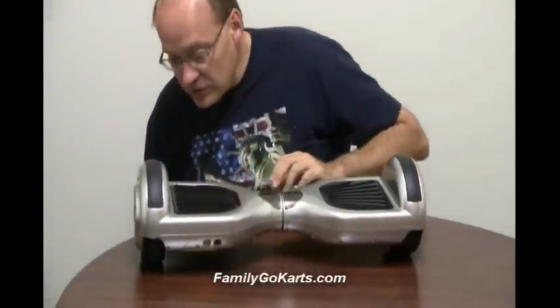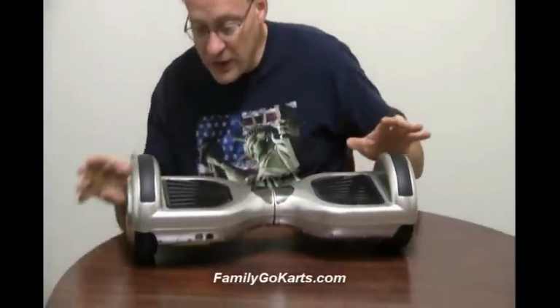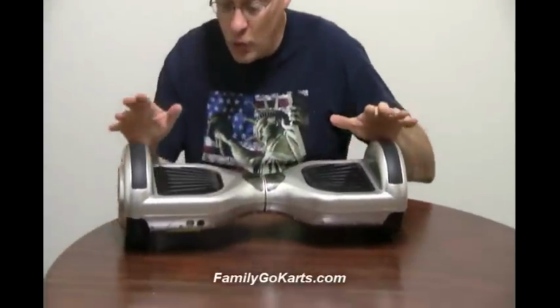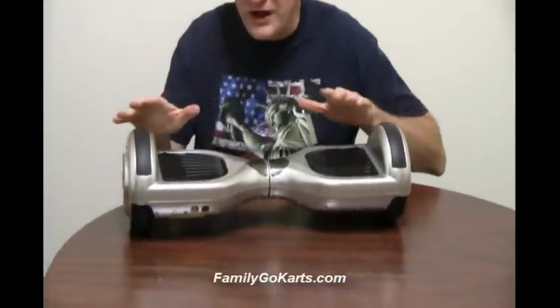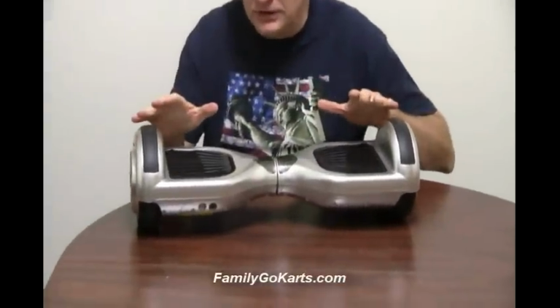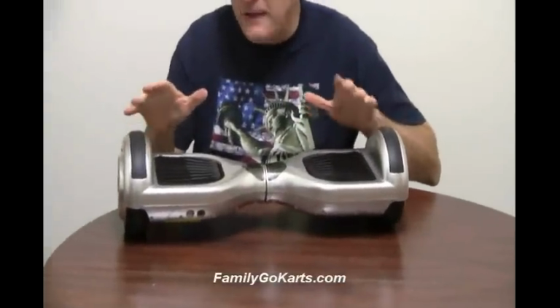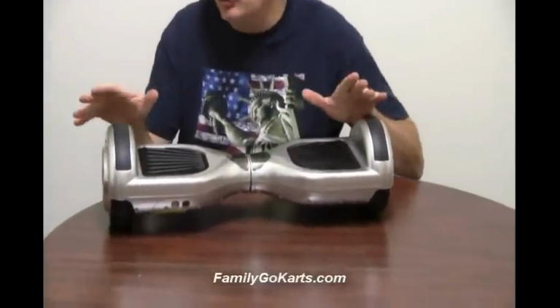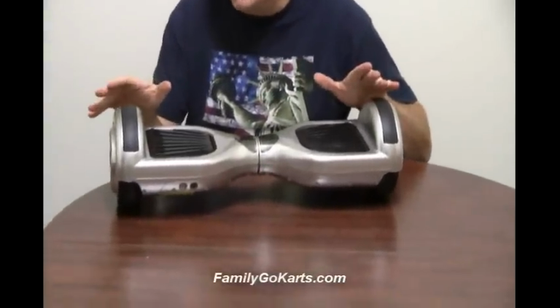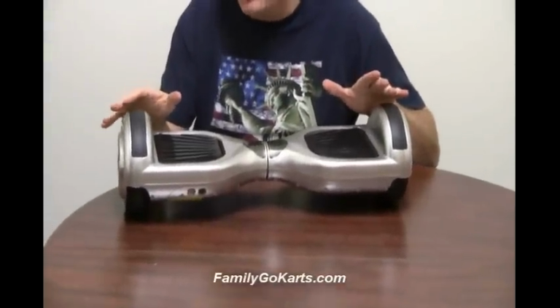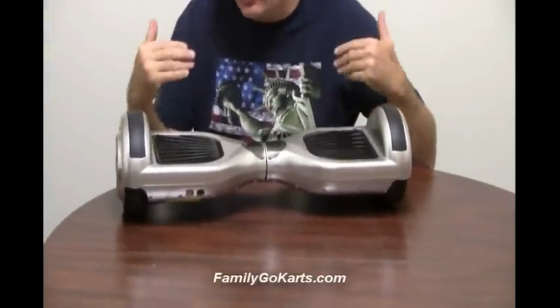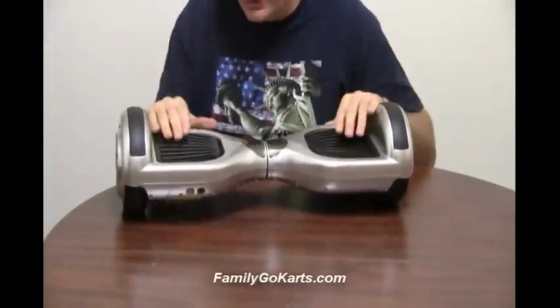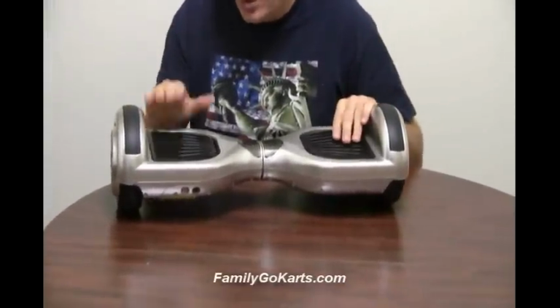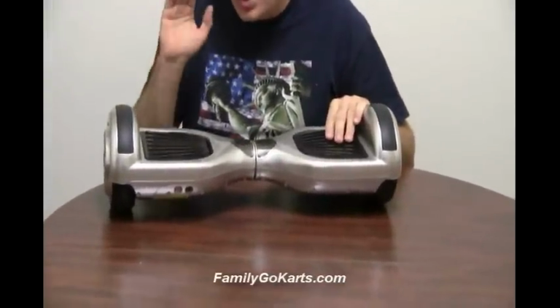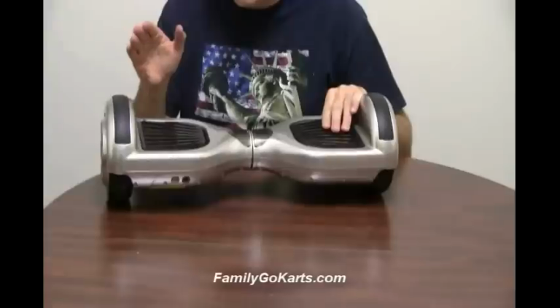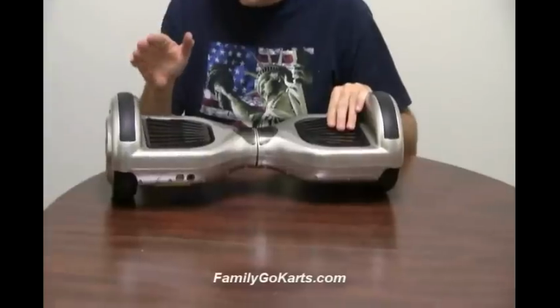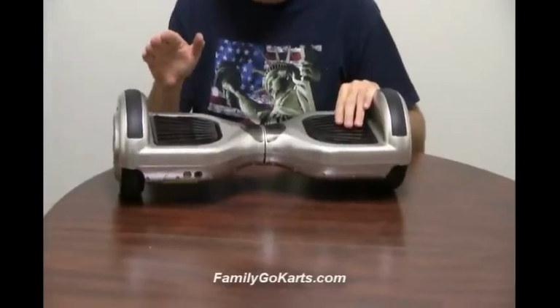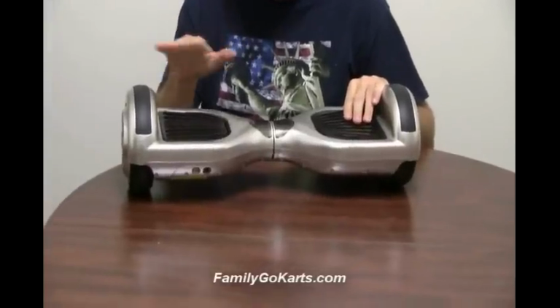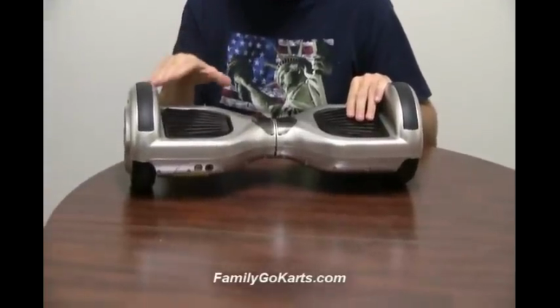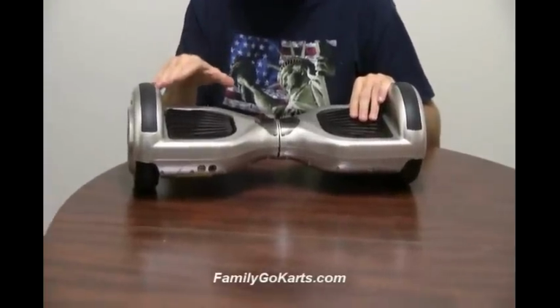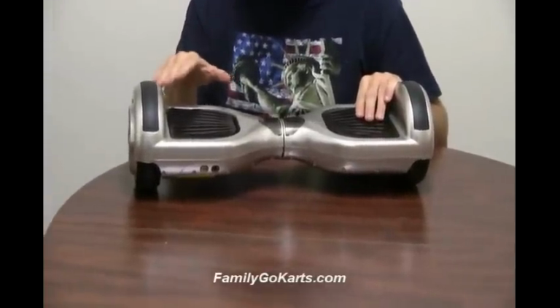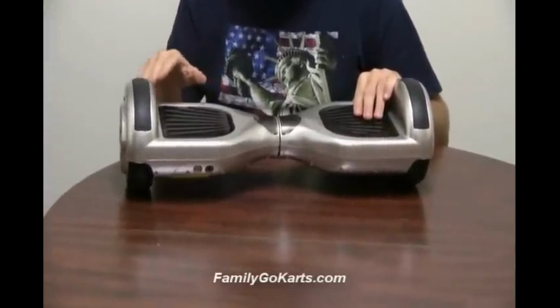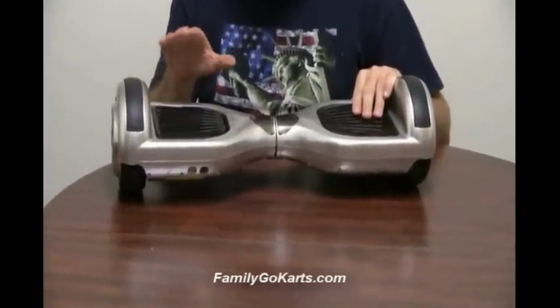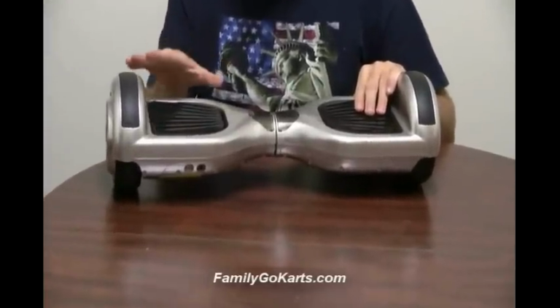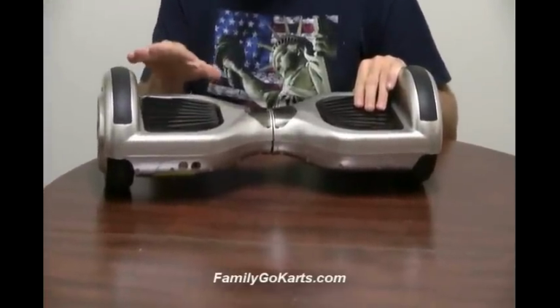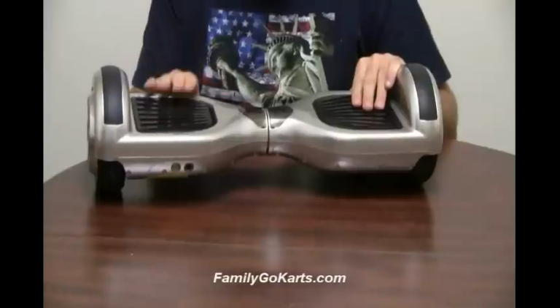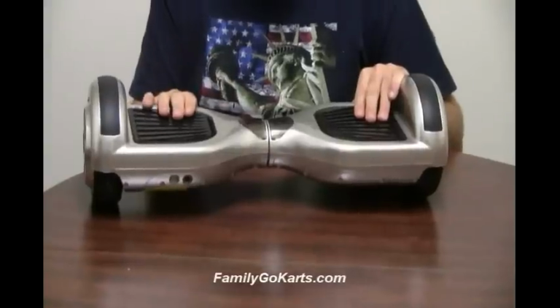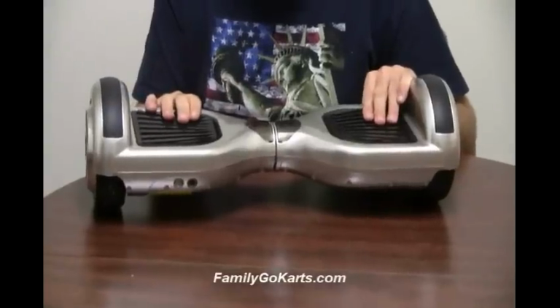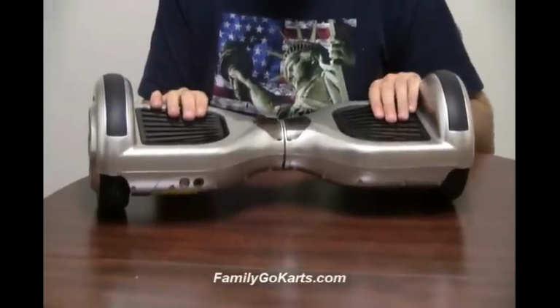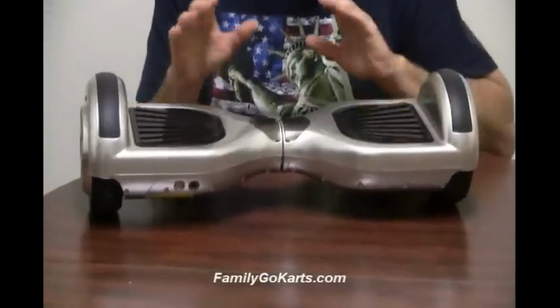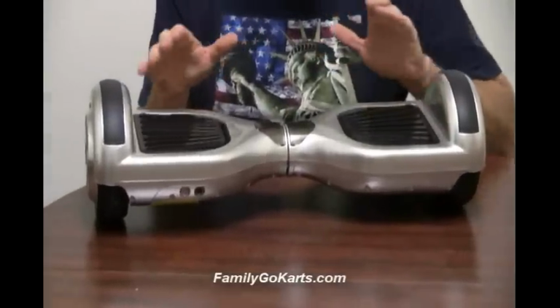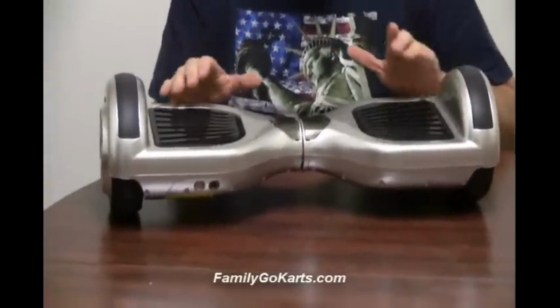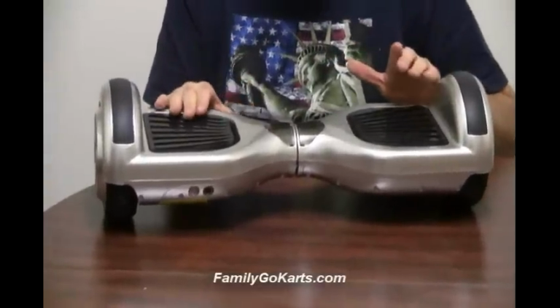These will handle approximately up to 220 pounds — that's what I weigh. They recommend no less than 40 pounds. And they will go approximately 7 miles per hour, so that's a little faster than a jog.